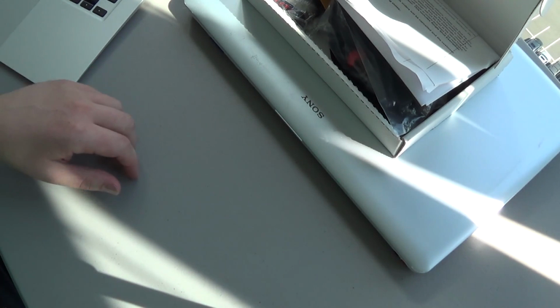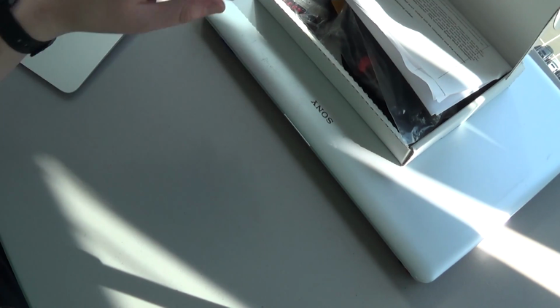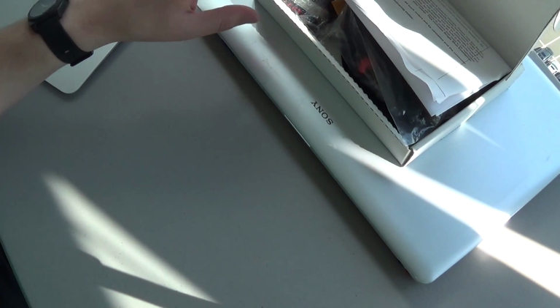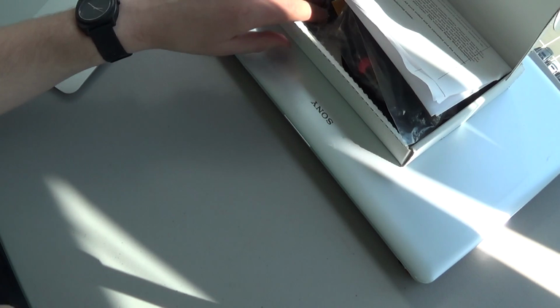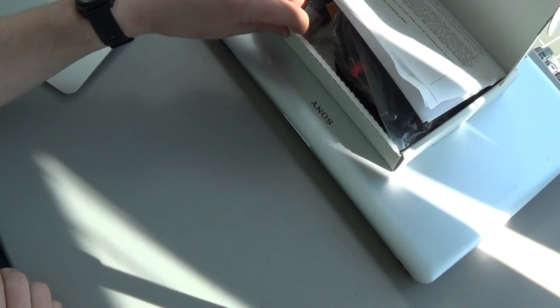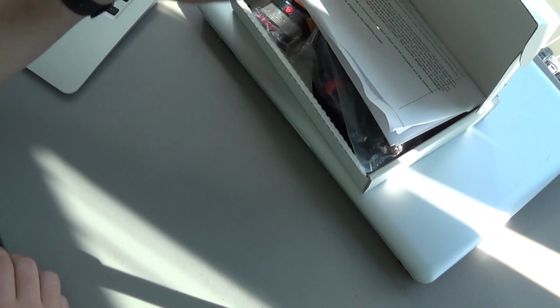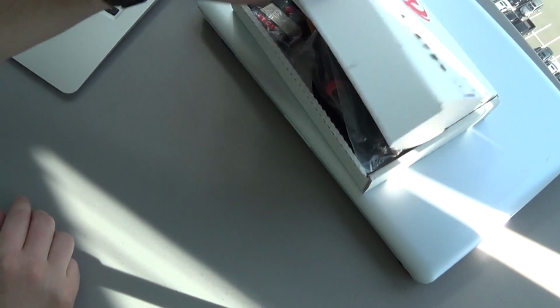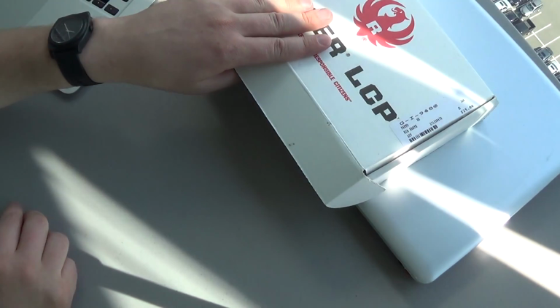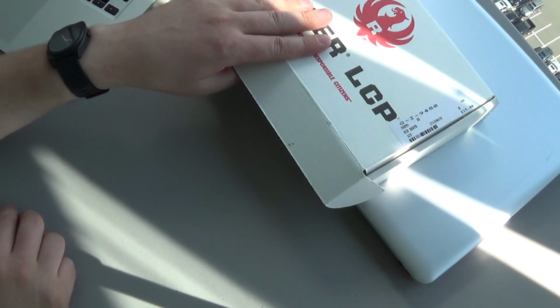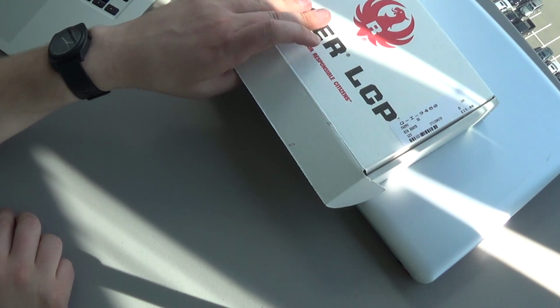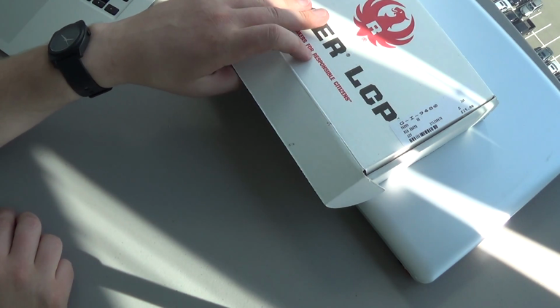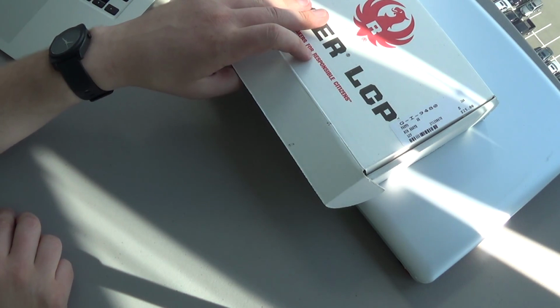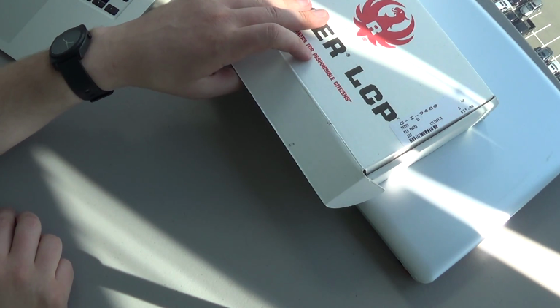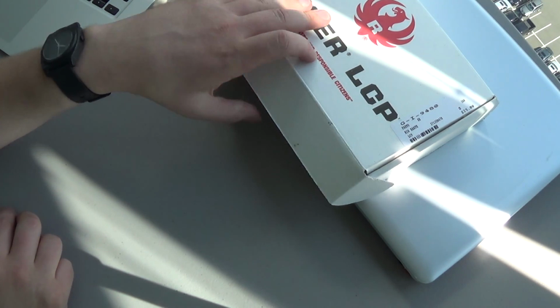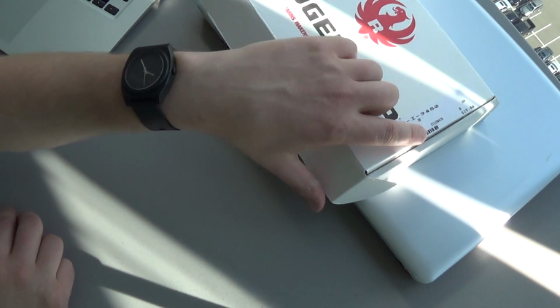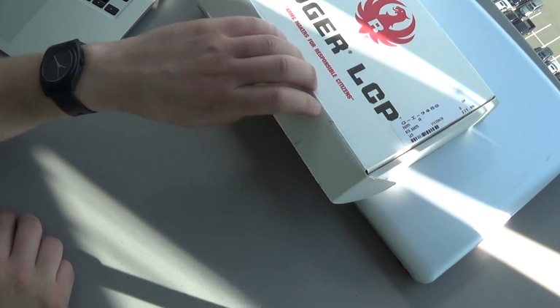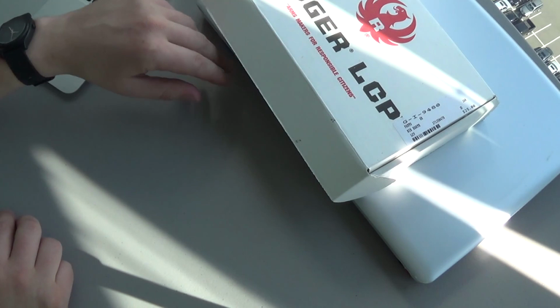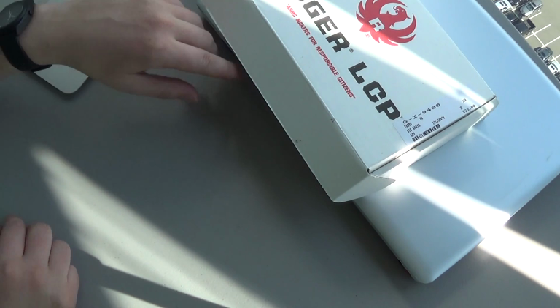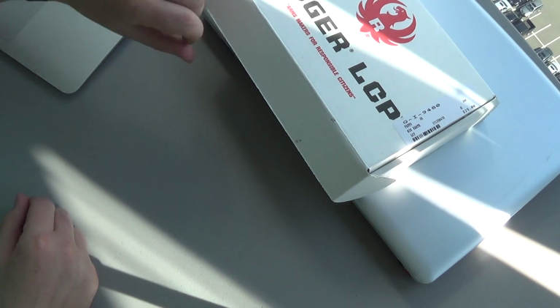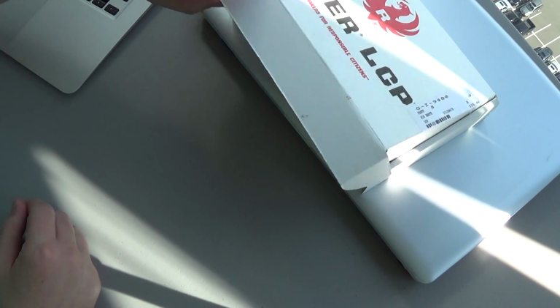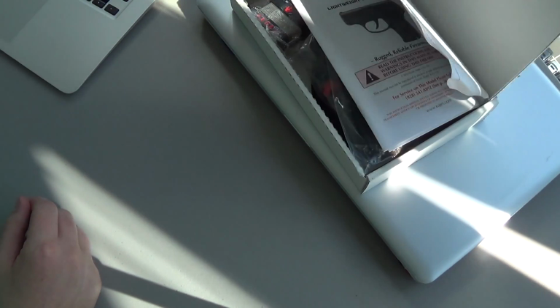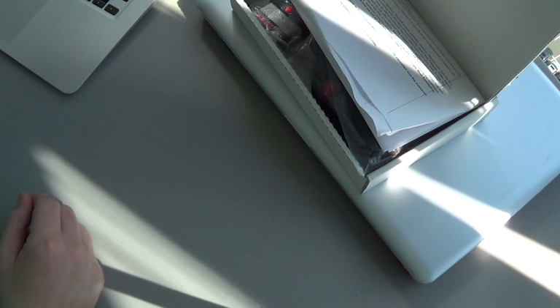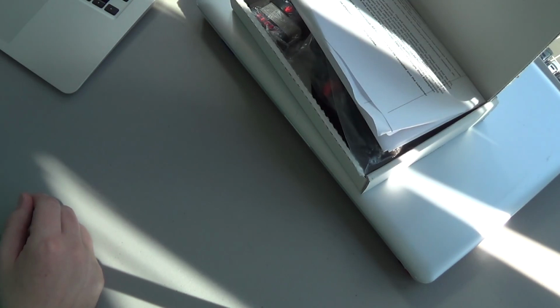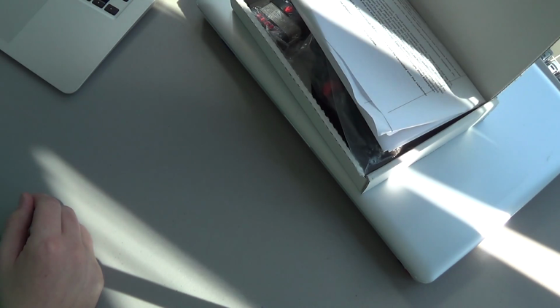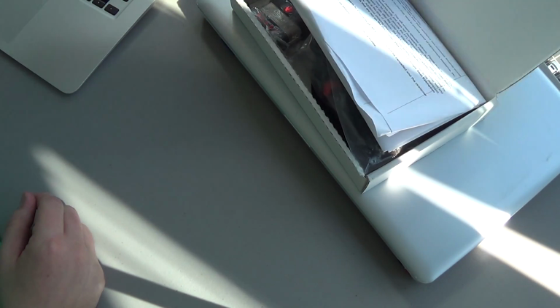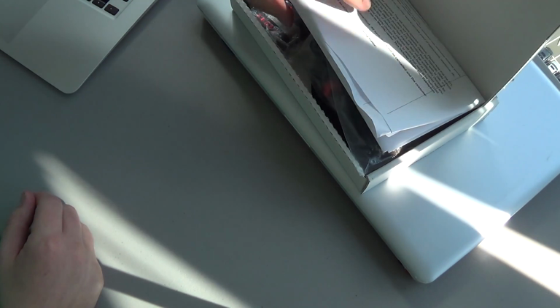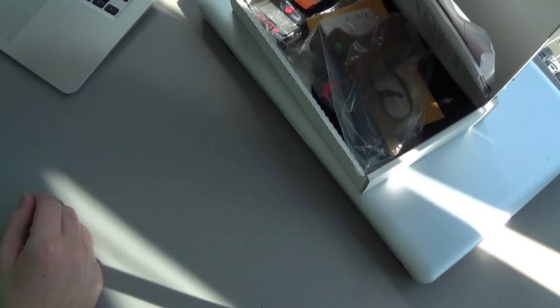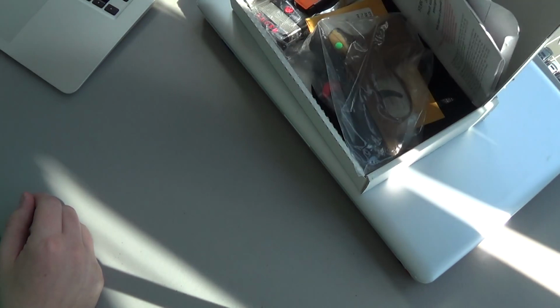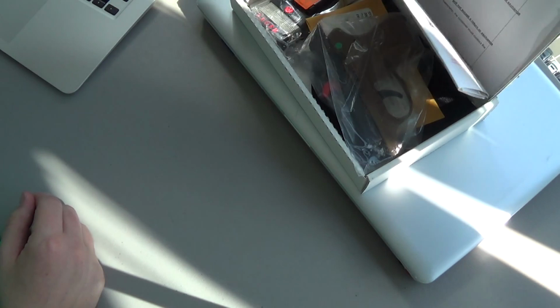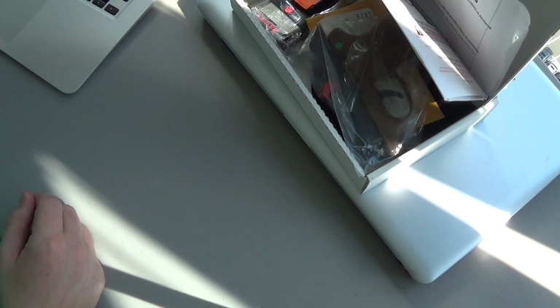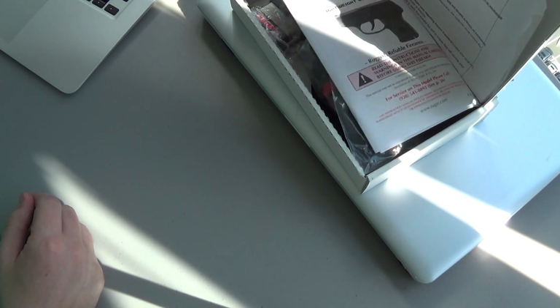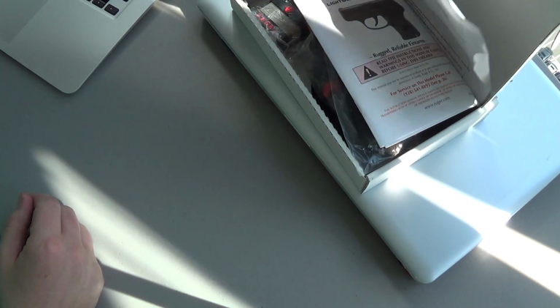But let's look at the LCP as it comes from the box. I paid $199 for this from Palmetto State Armory, and after tax and transfer, that's $250-ish.